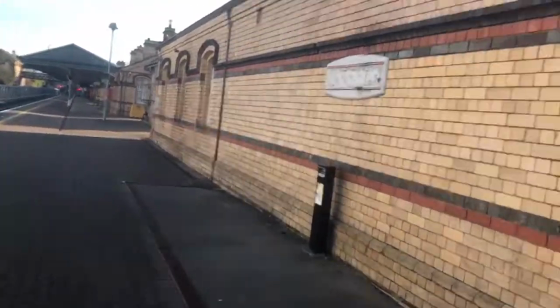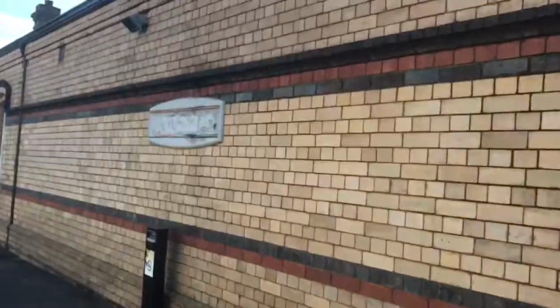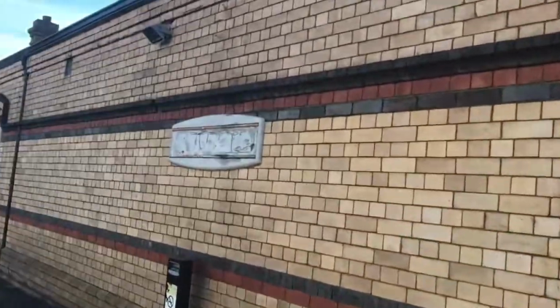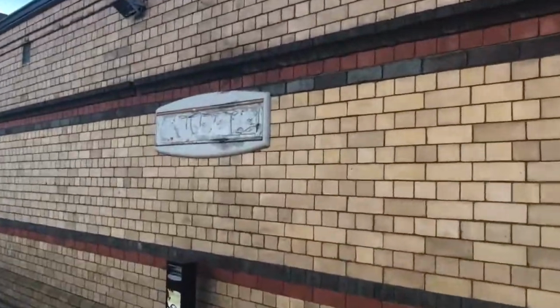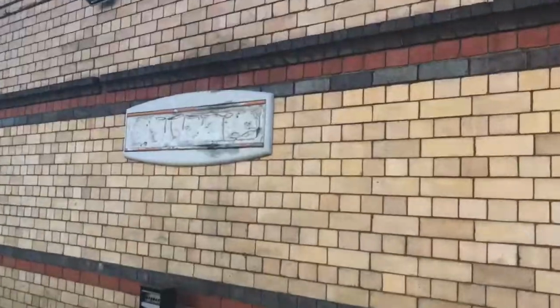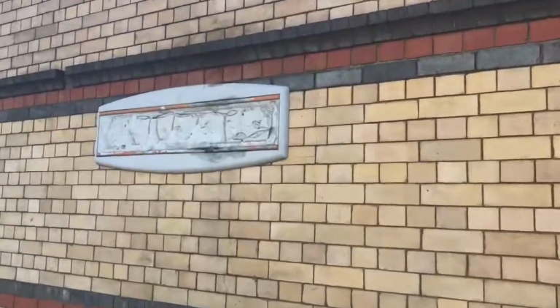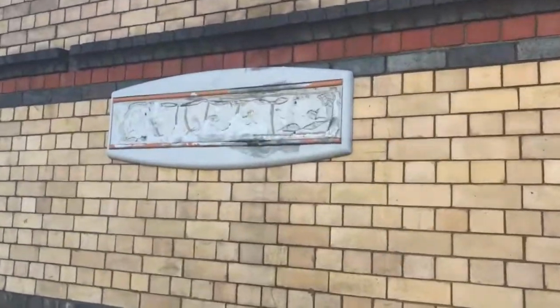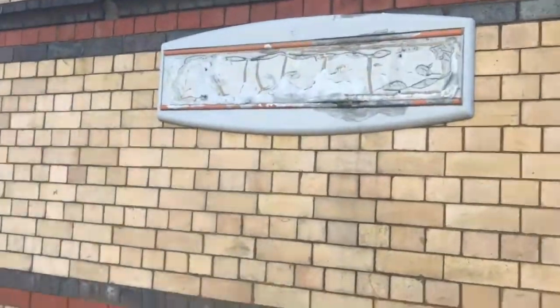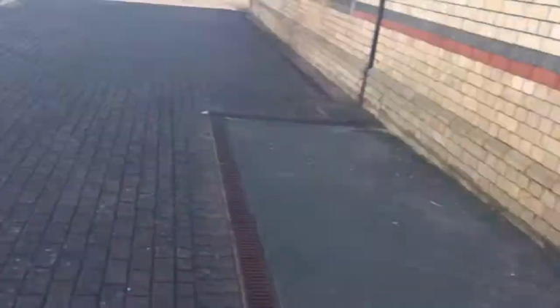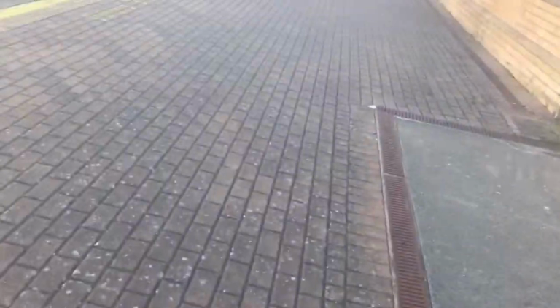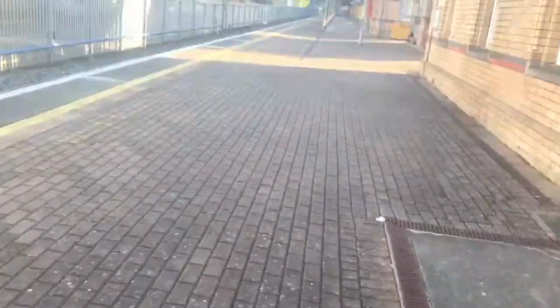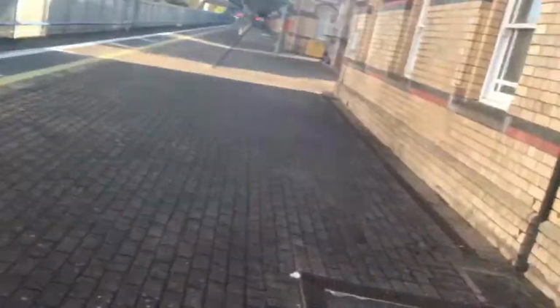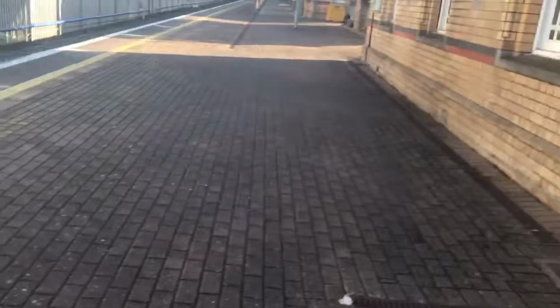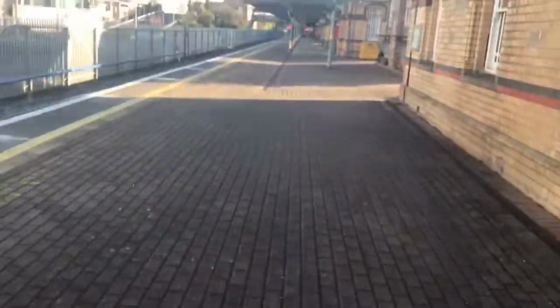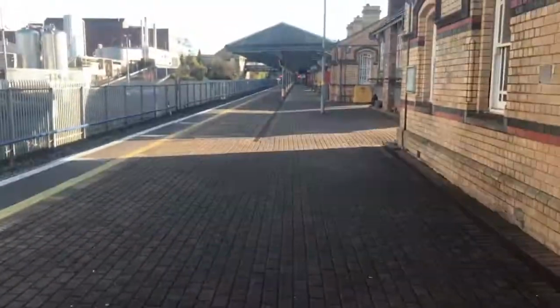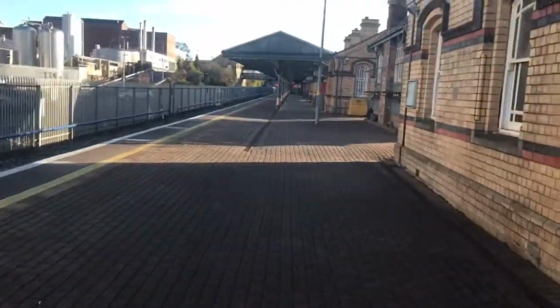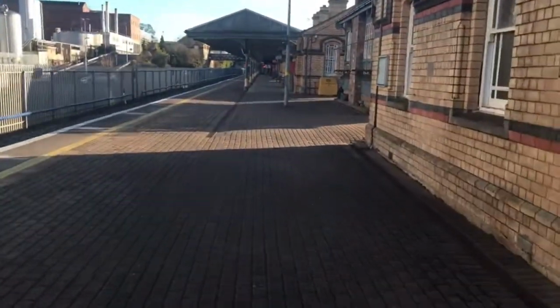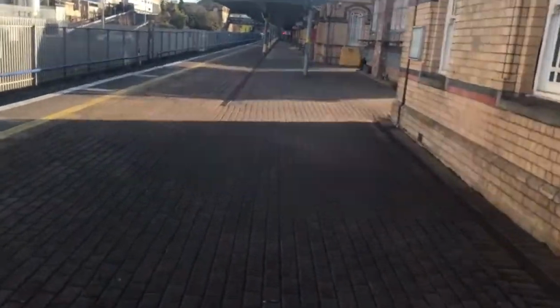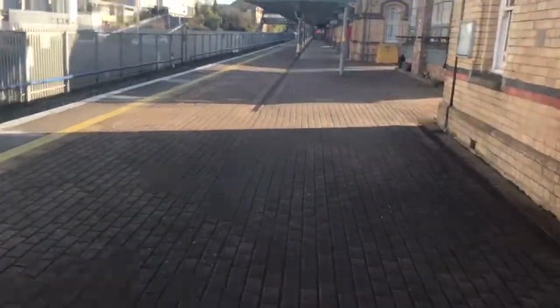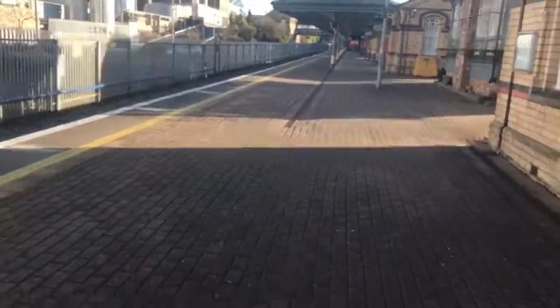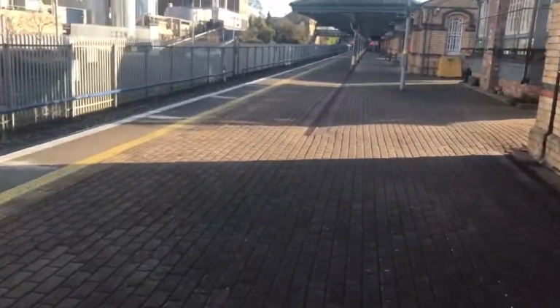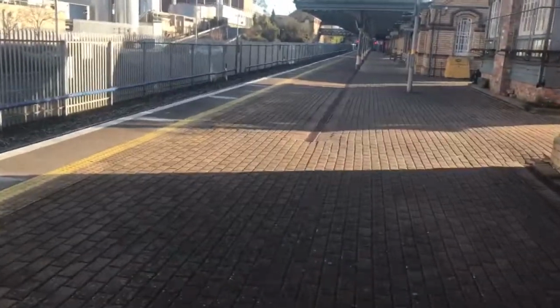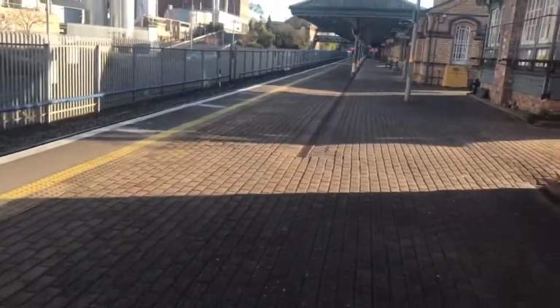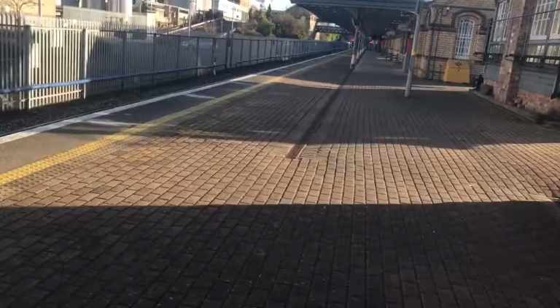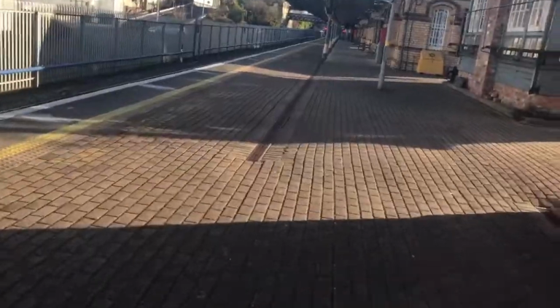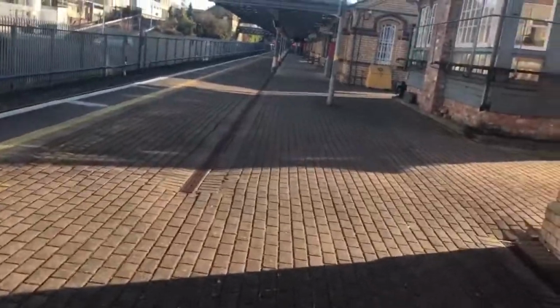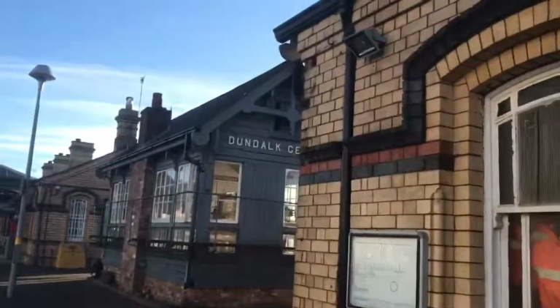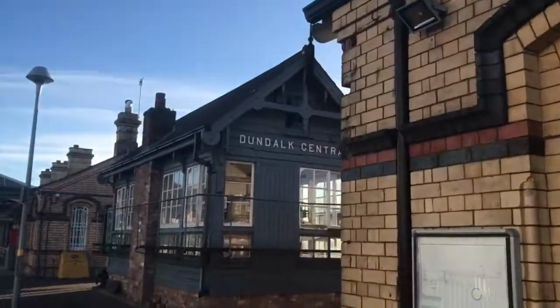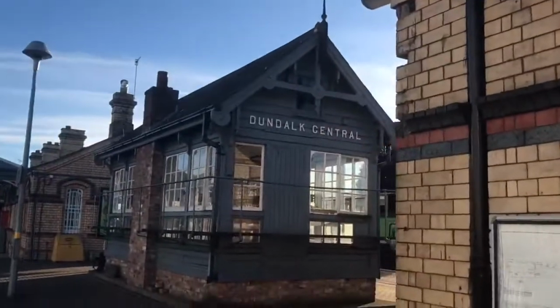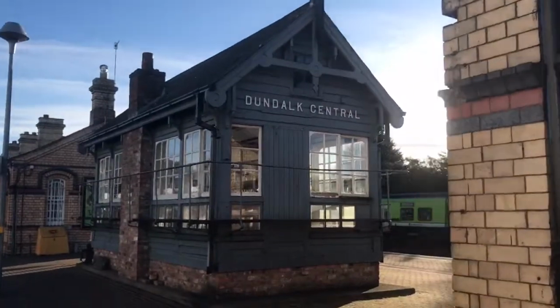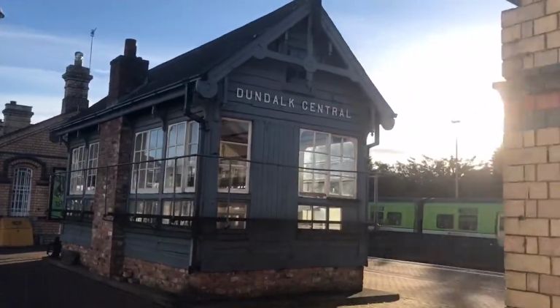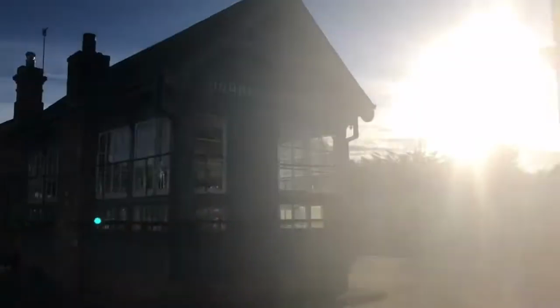Here we have a vandalized sign, and up here we have Dundalk signal cabin. I also took a clip of that too.